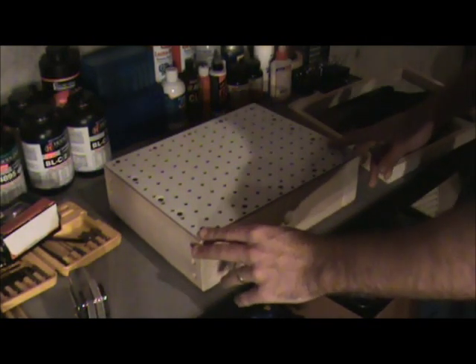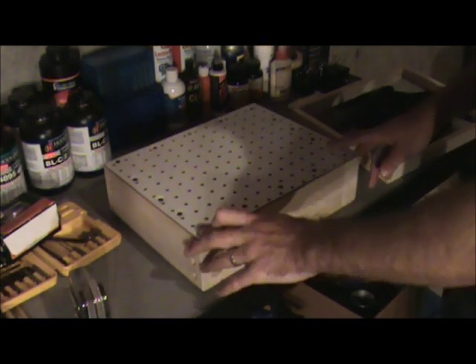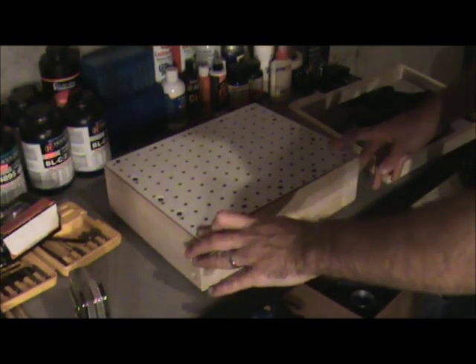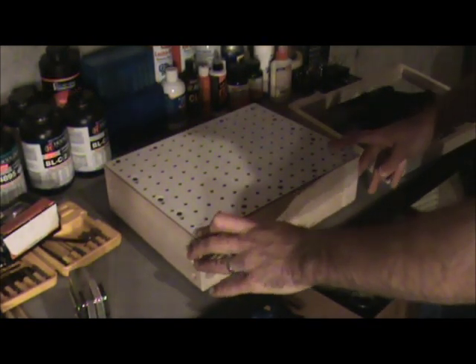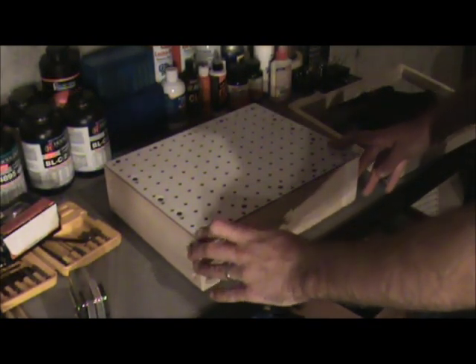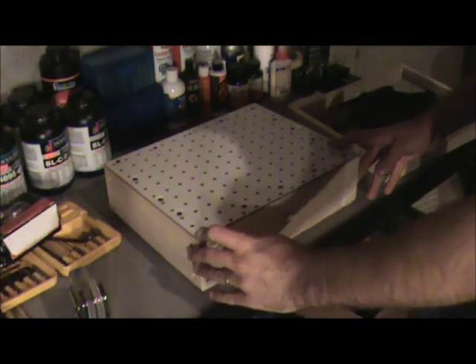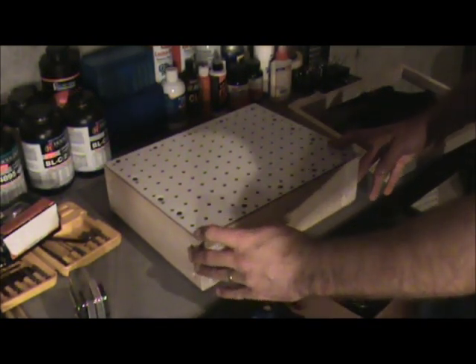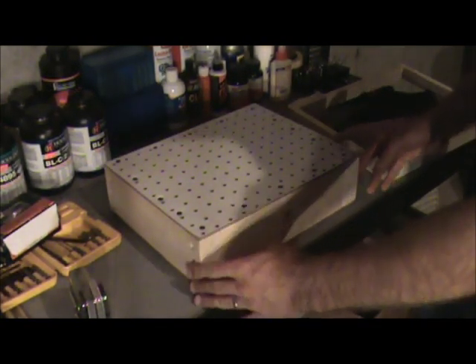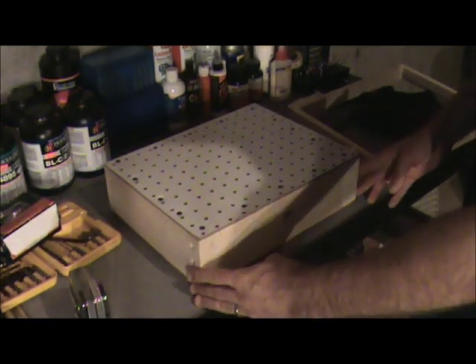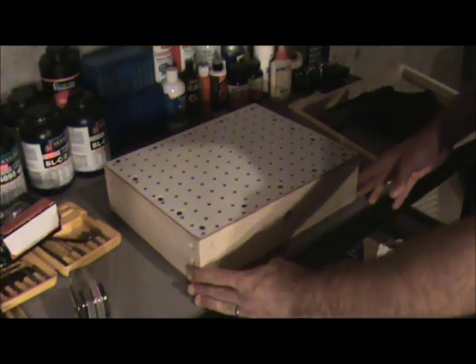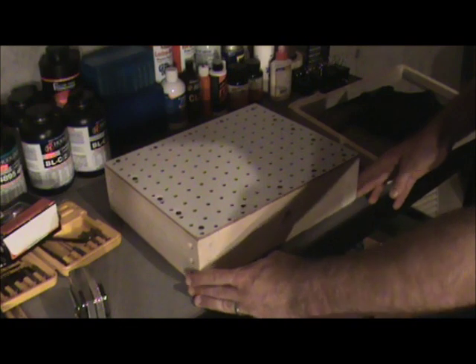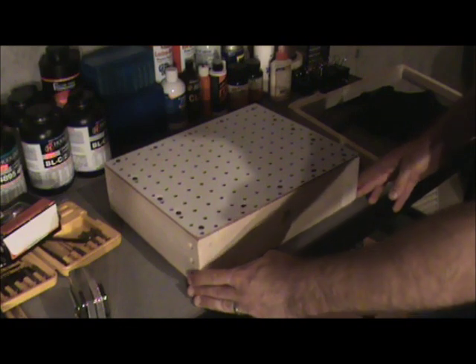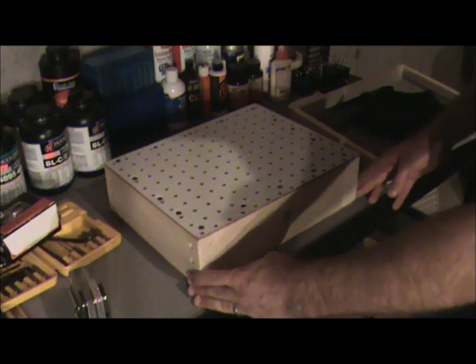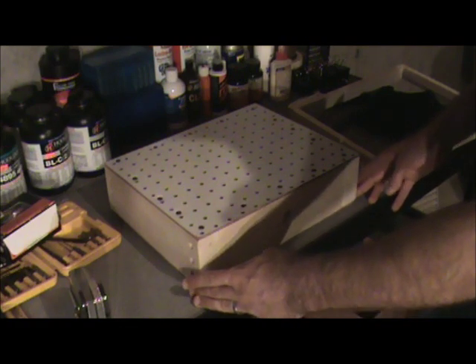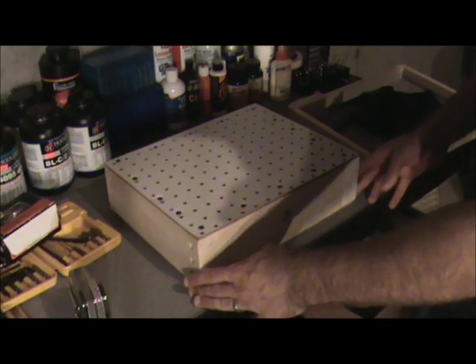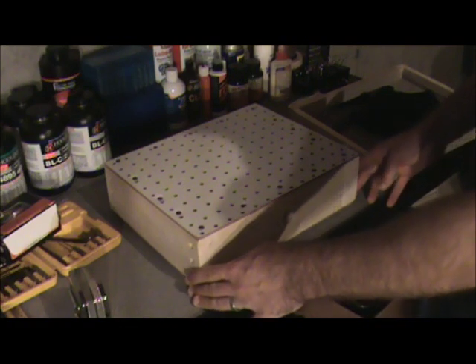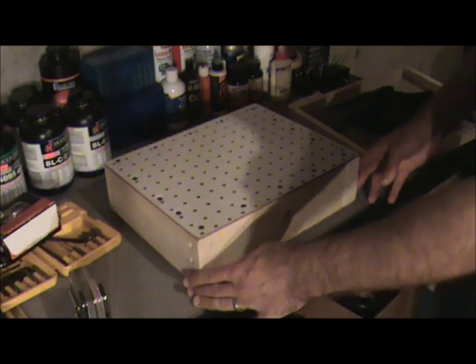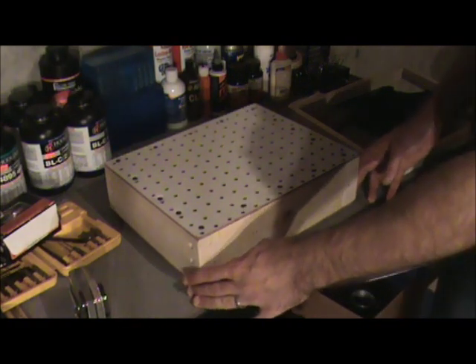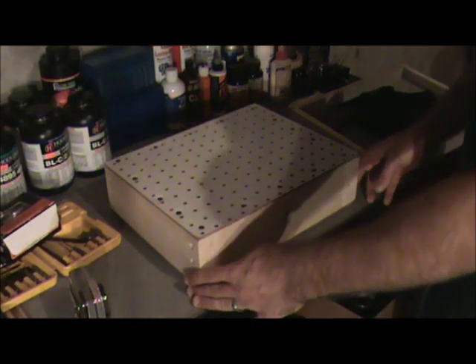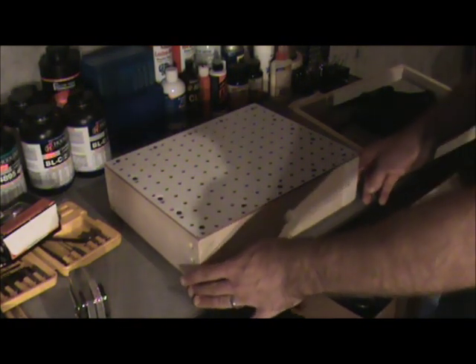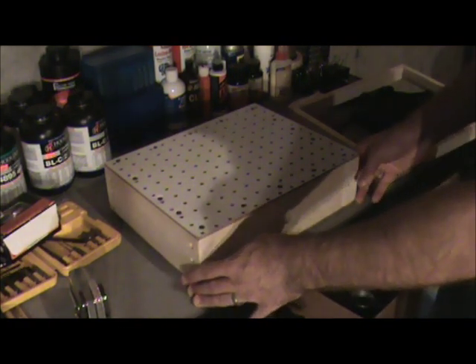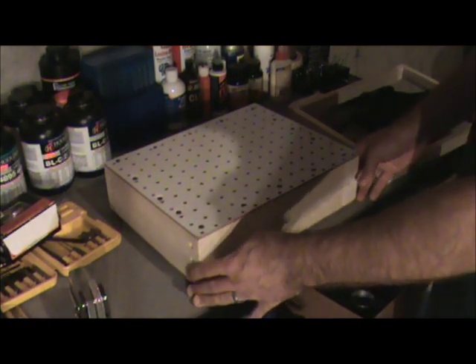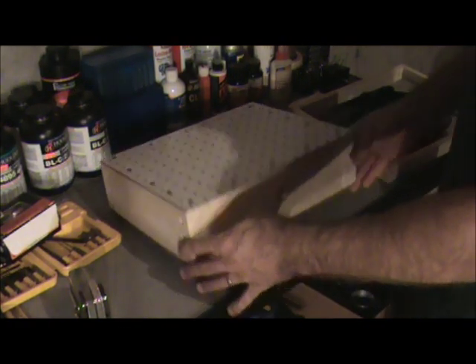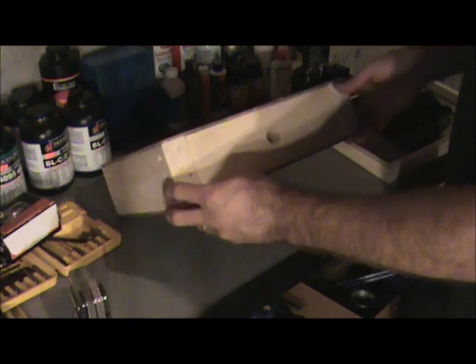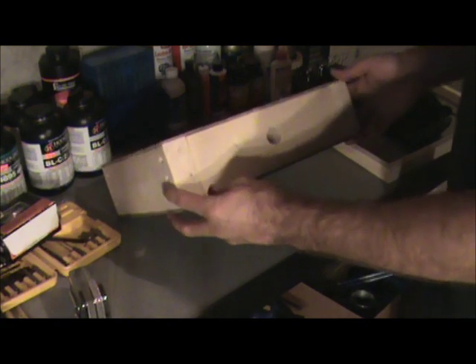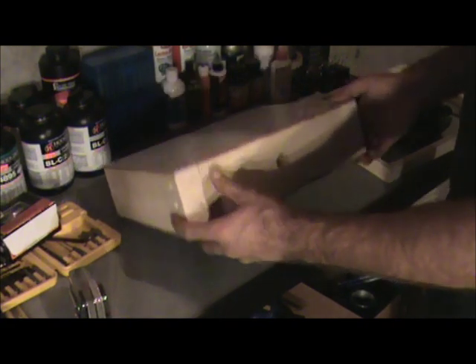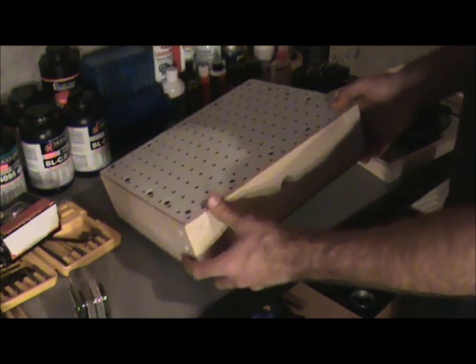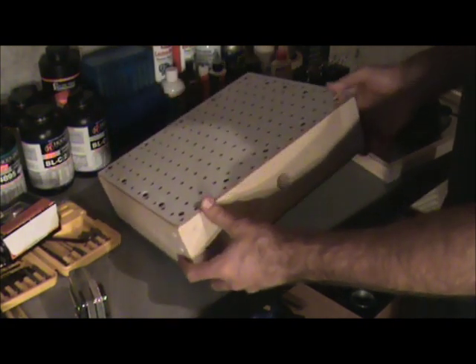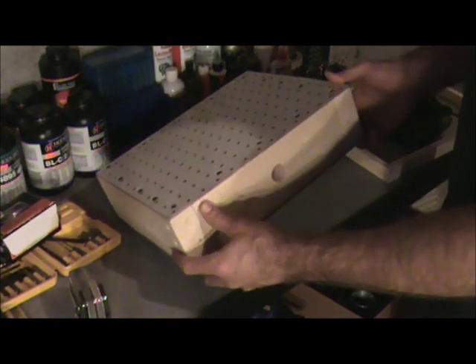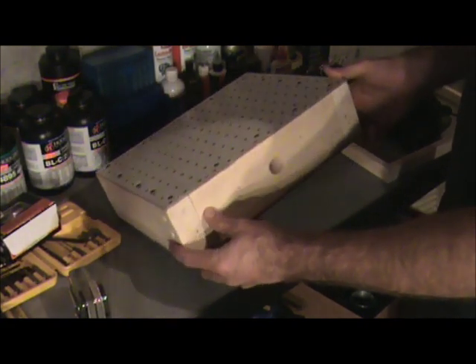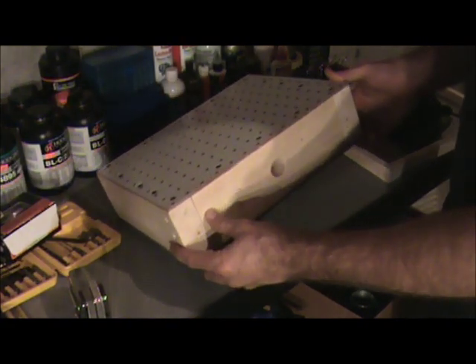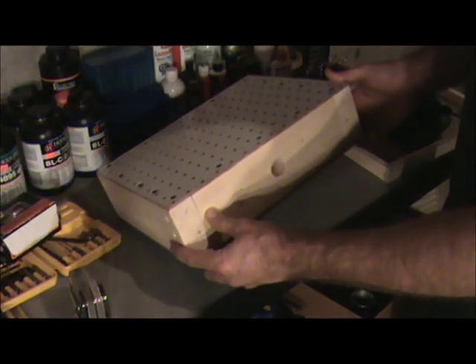Here I have a prototype for a homemade vacuum thermoformer. A functional use for something like this would be to use a vacuum to form kydex for holster or sheath making.